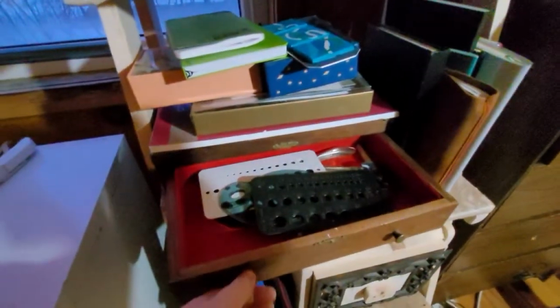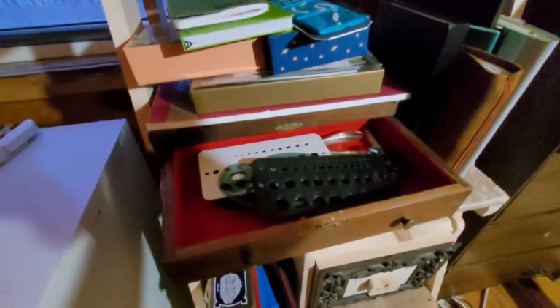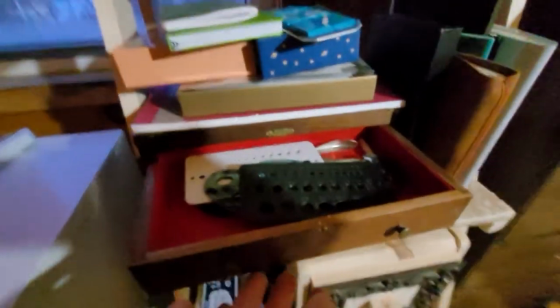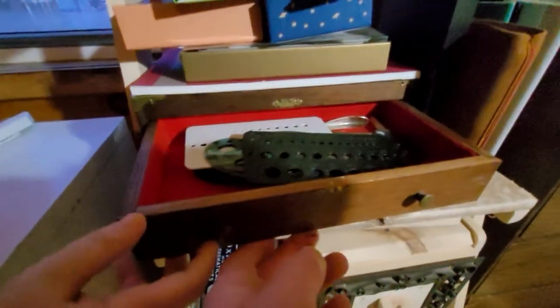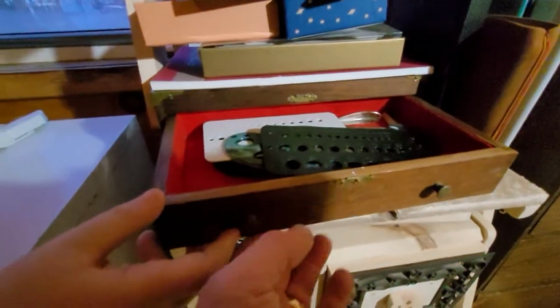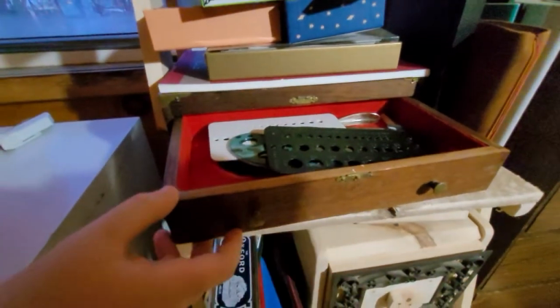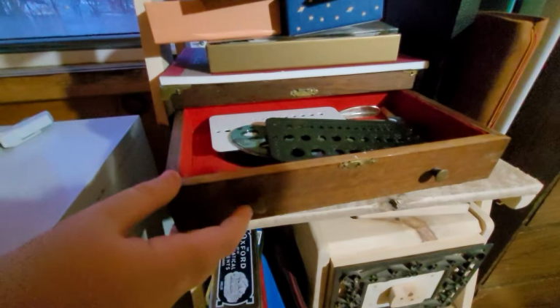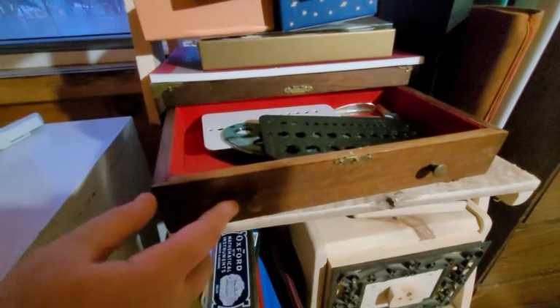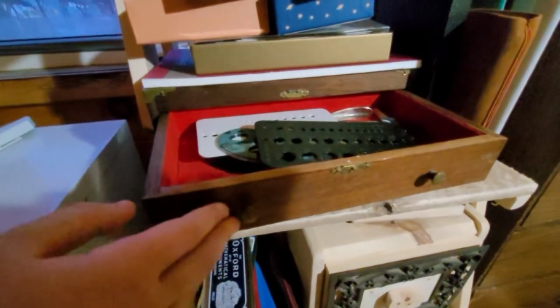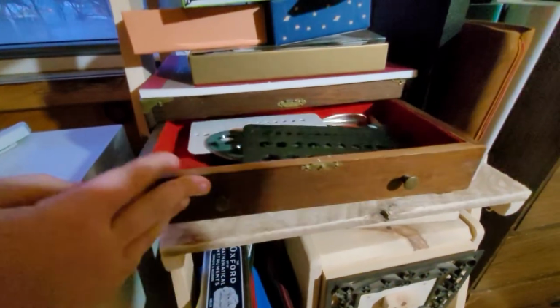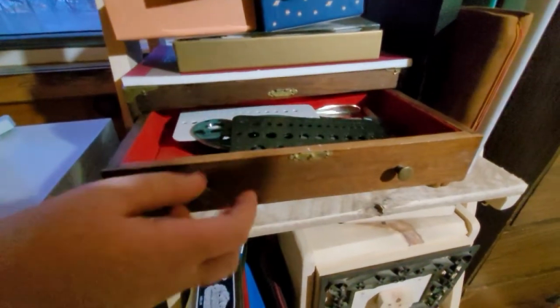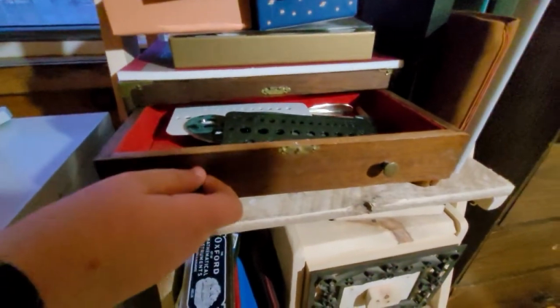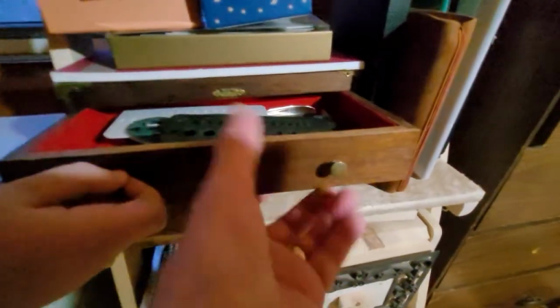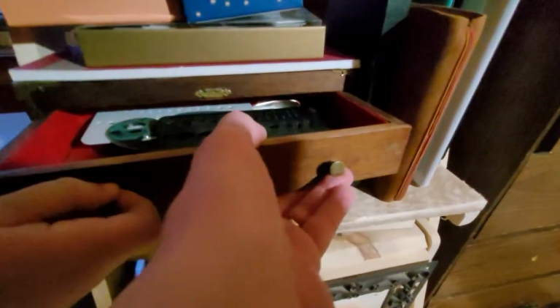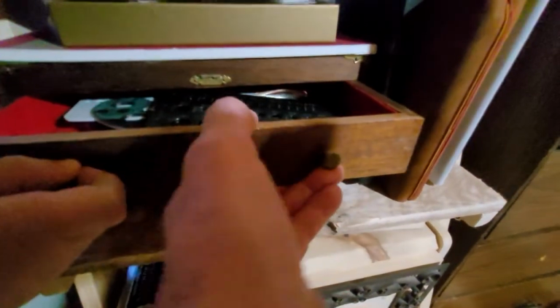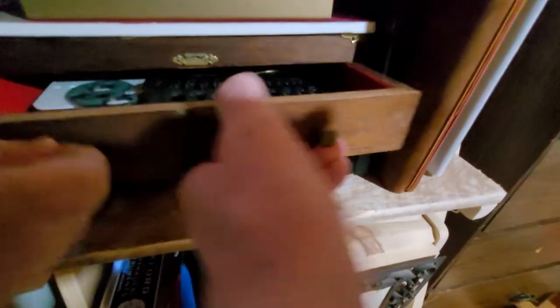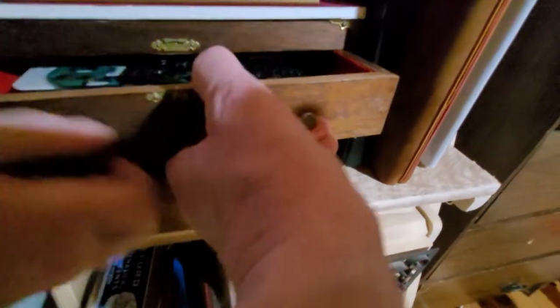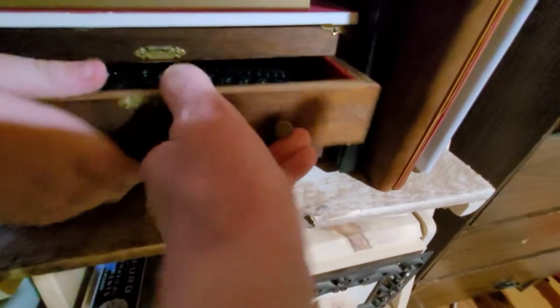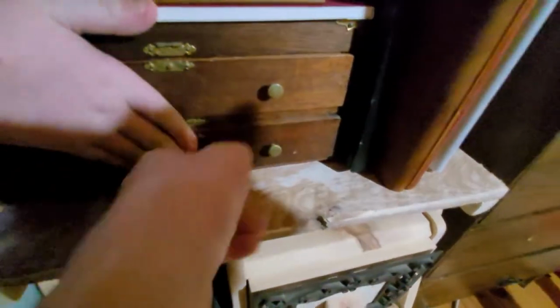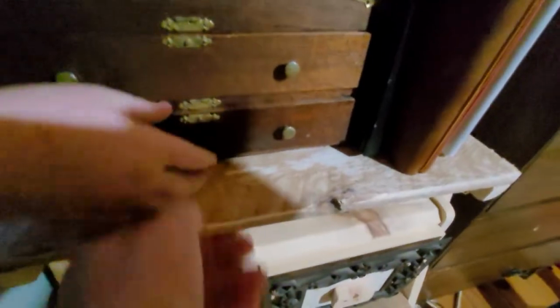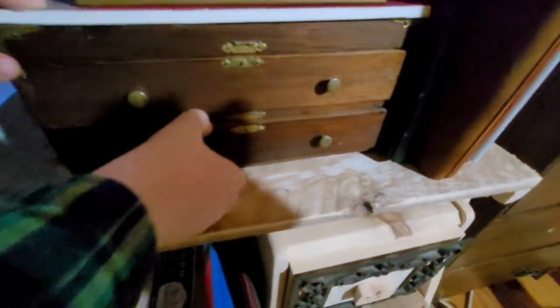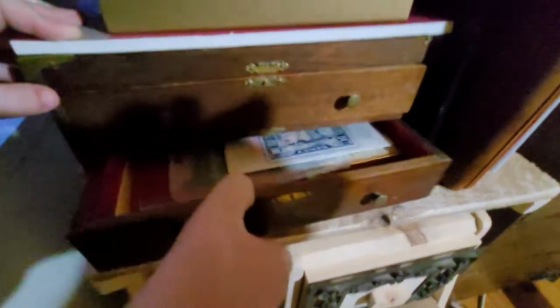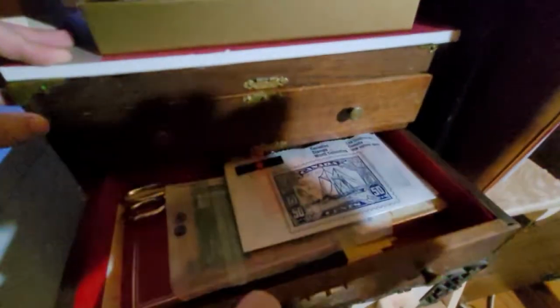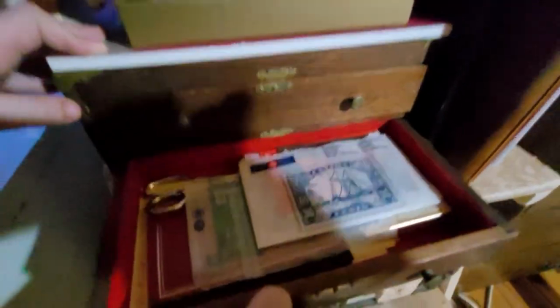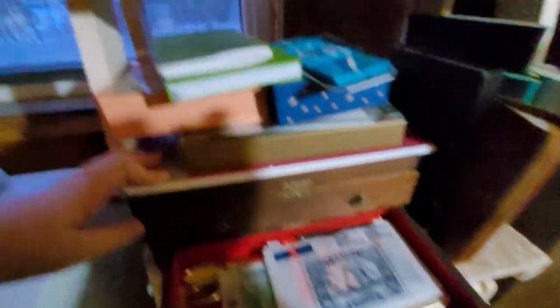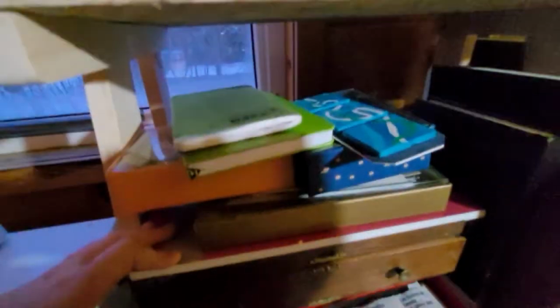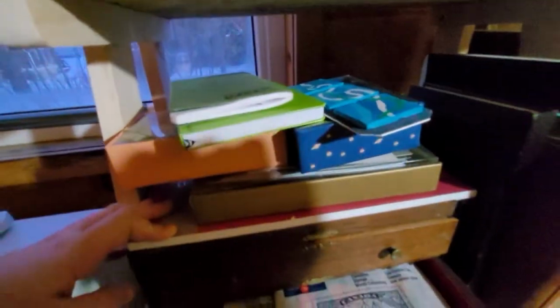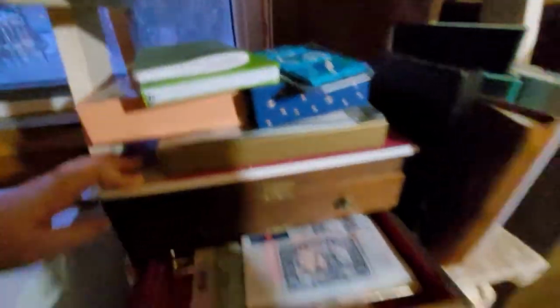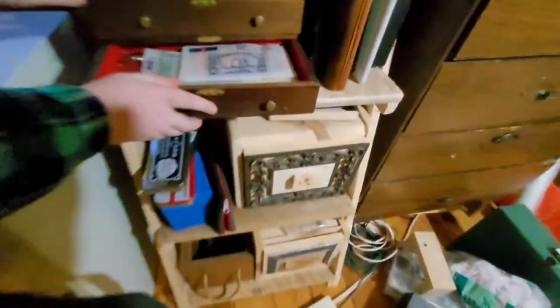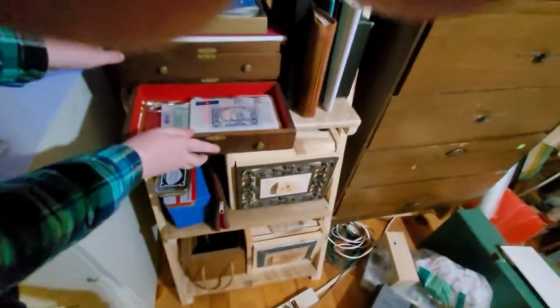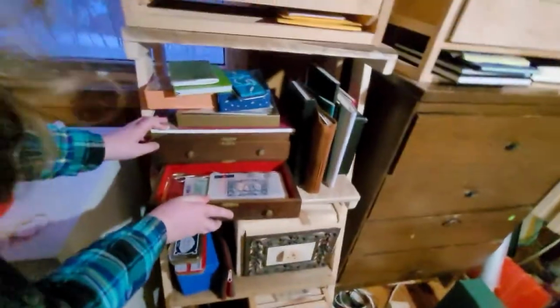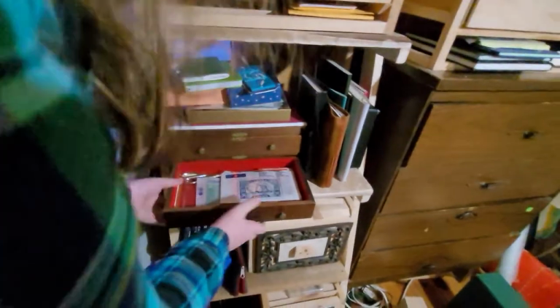This is an old little drawer set that I found at a thrift shop. It has some templates, and the bottom one has just some stamps and other notebooks, cards, and stationery.